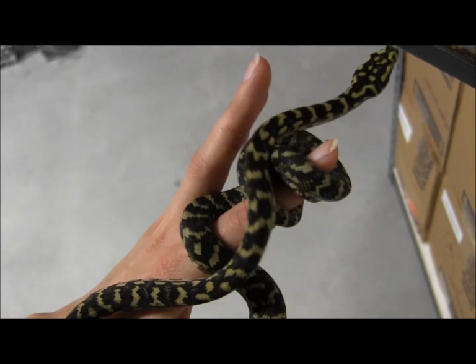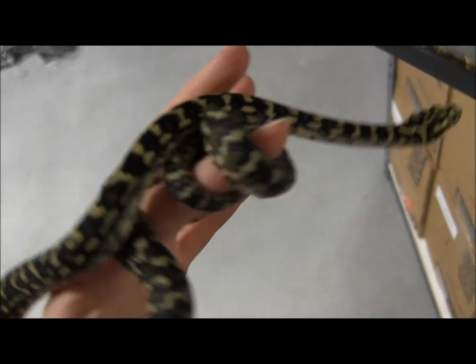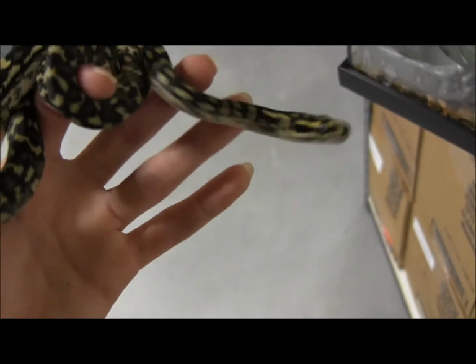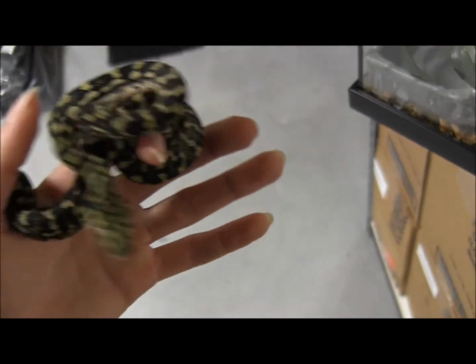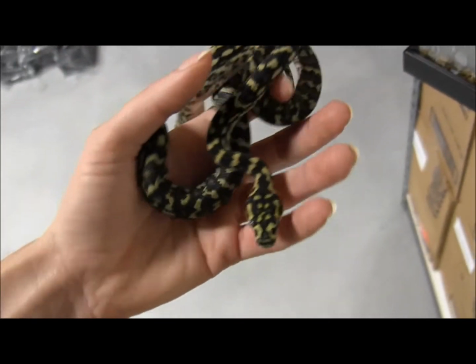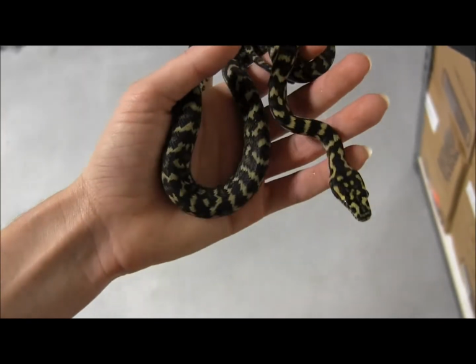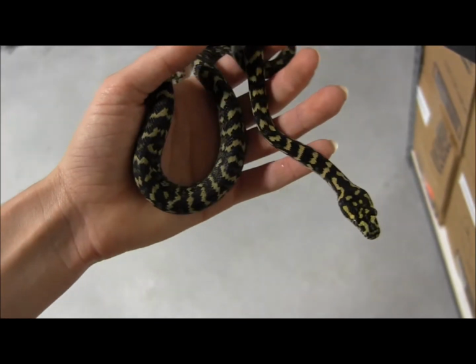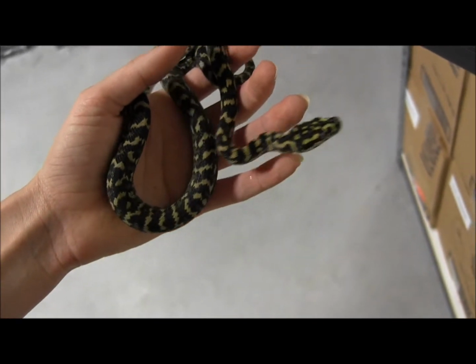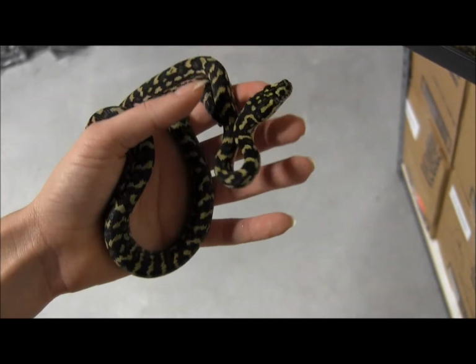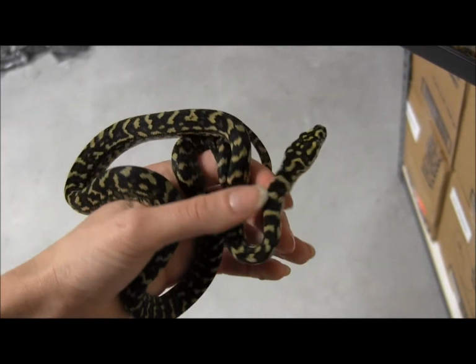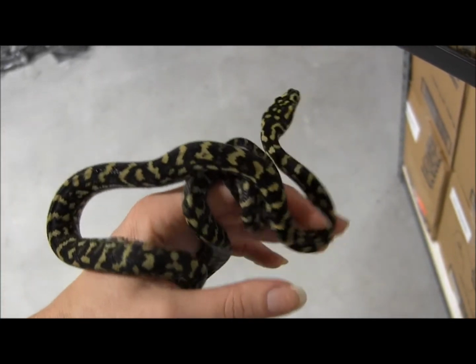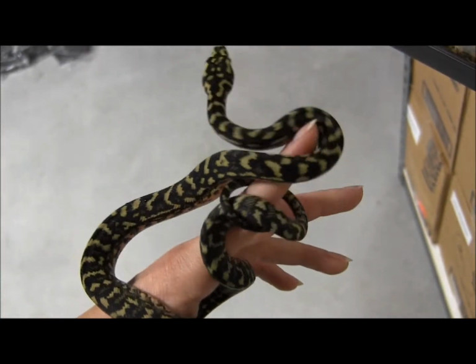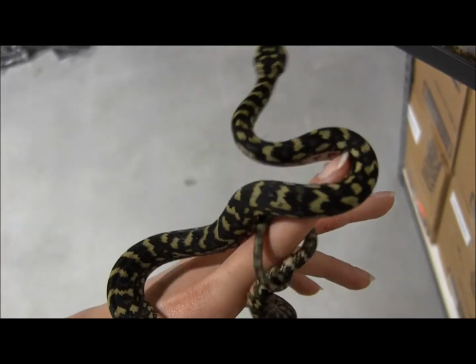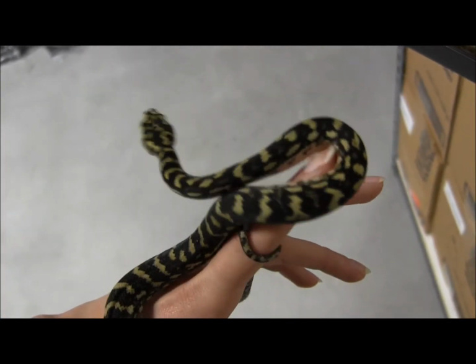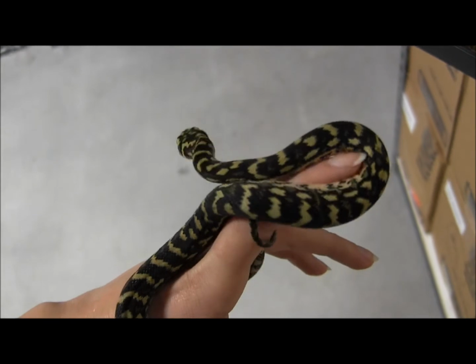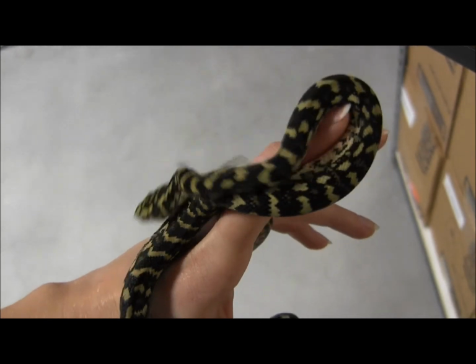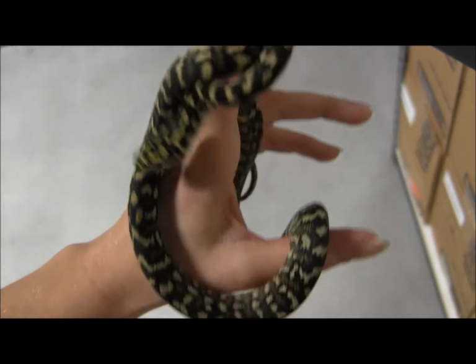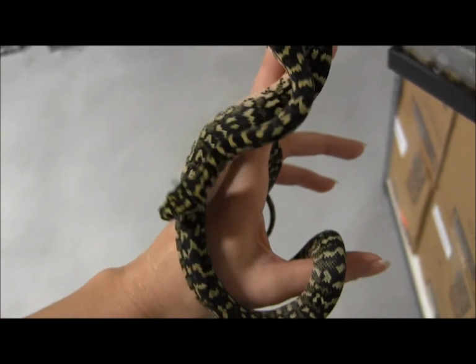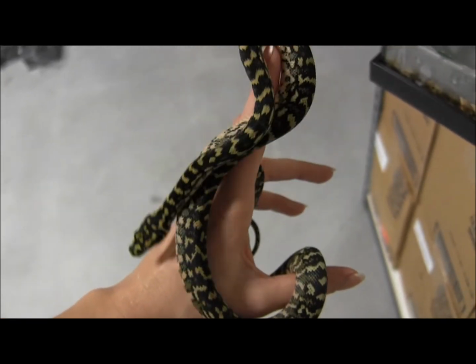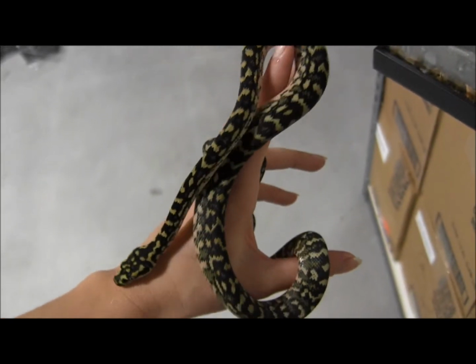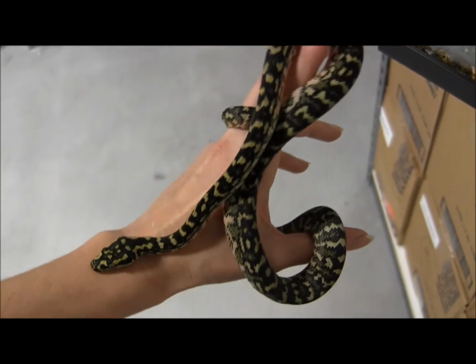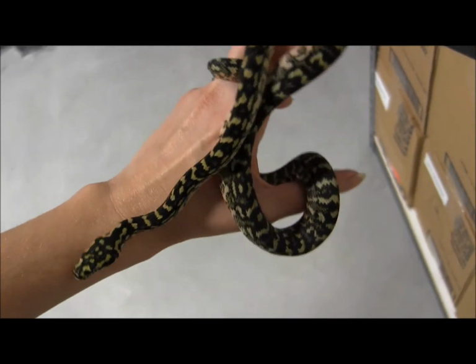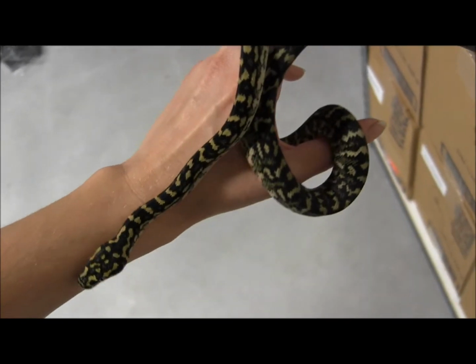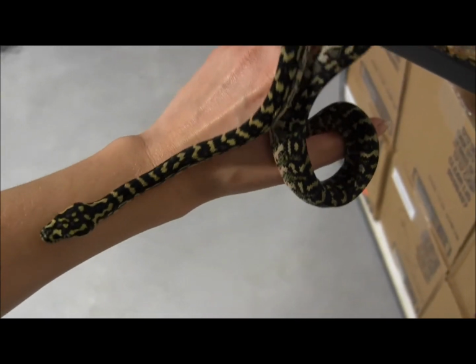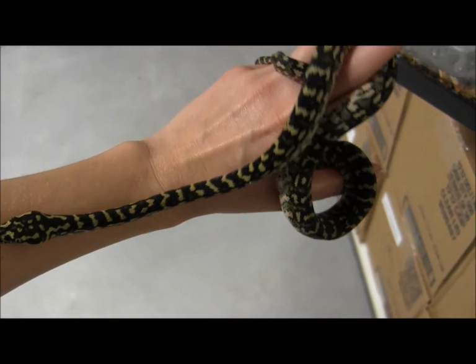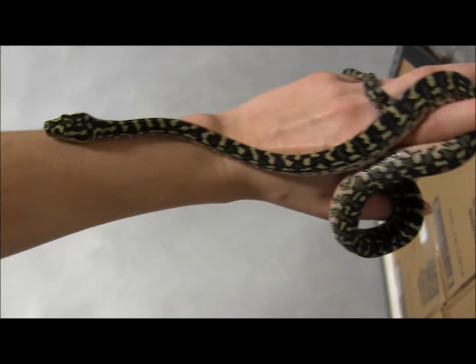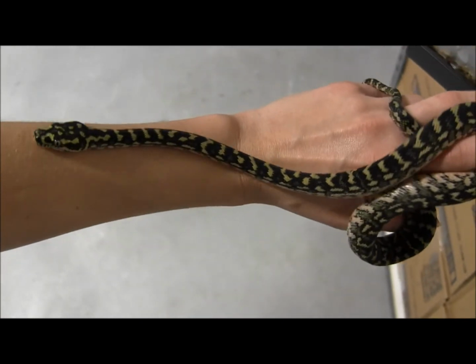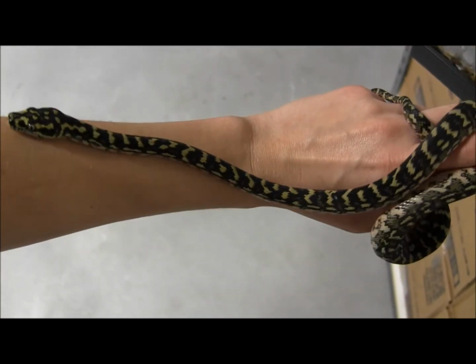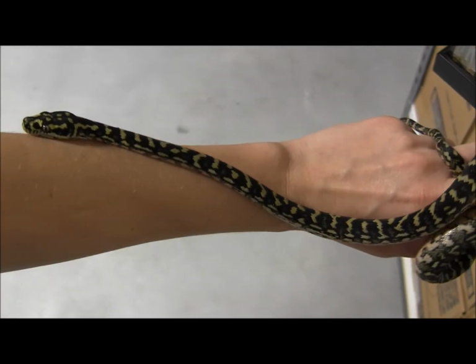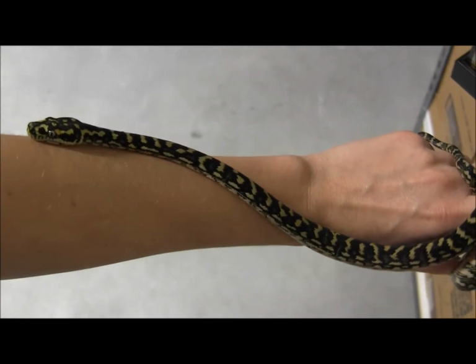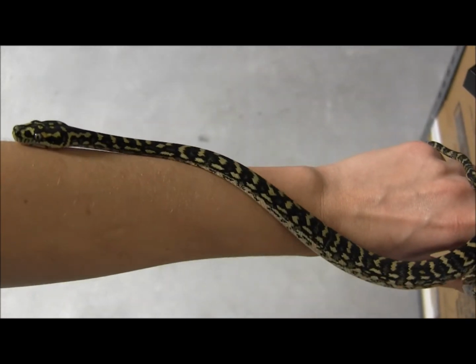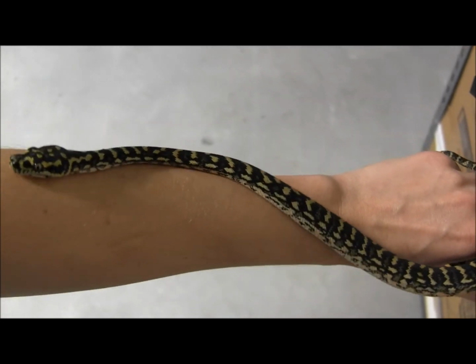These guys are going to make a really great pet for somebody looking for something just a little bit different than your average ball python. If you're looking for something that's going to be the next step — basically just something a little bit bigger or a little bit more advanced than most beginner snake species.